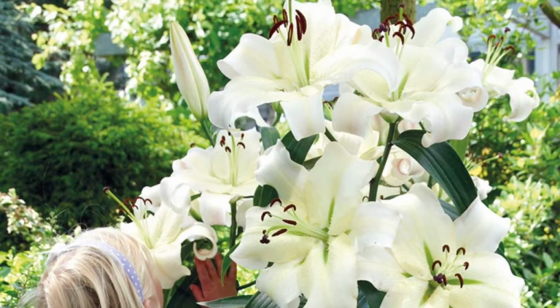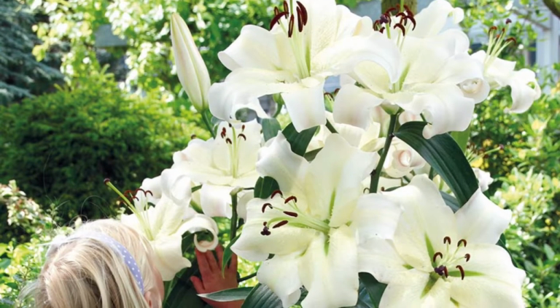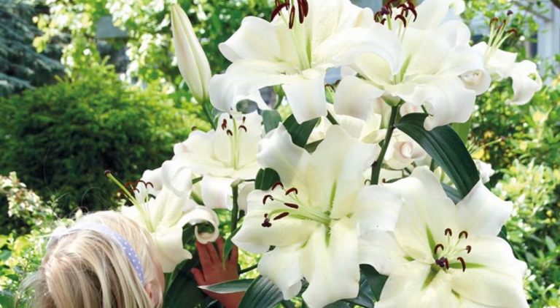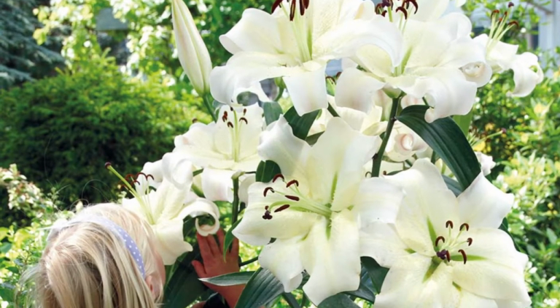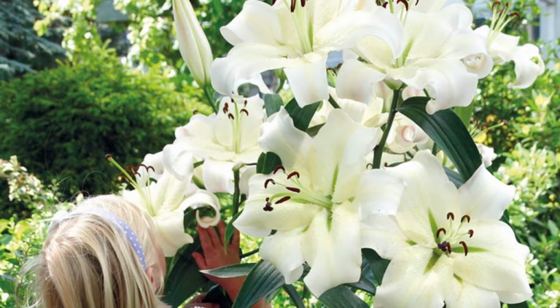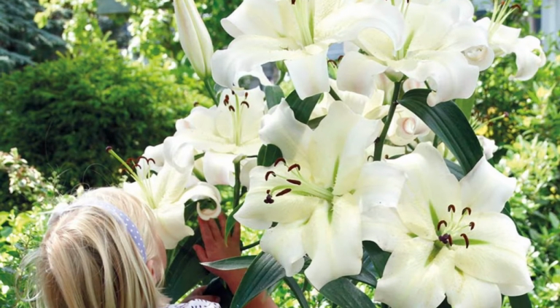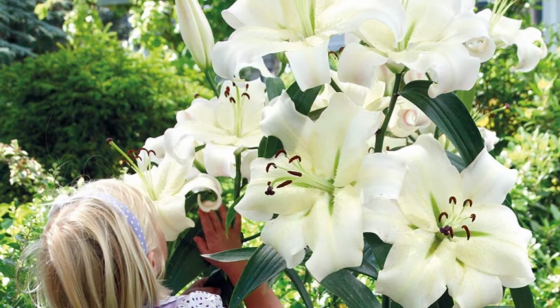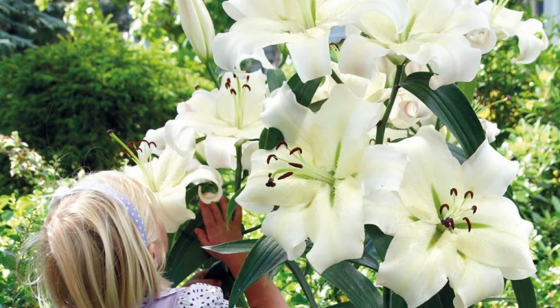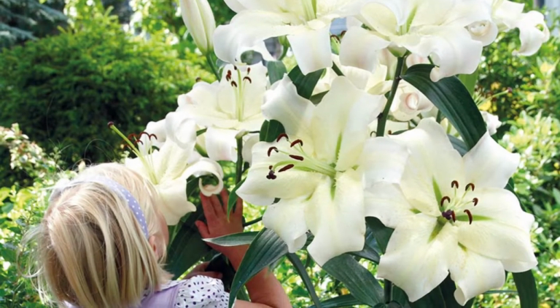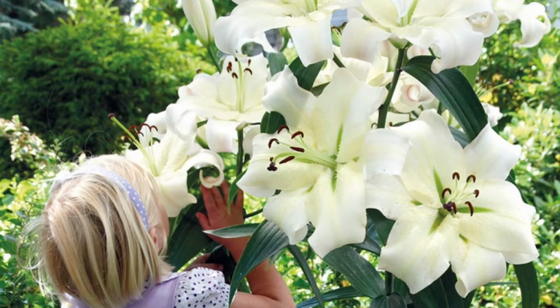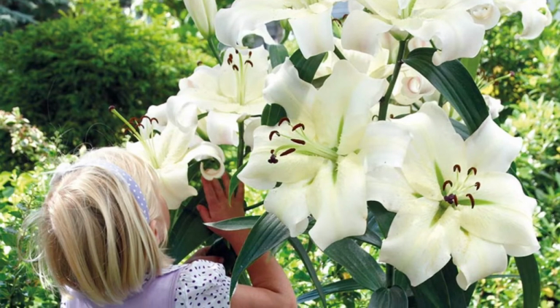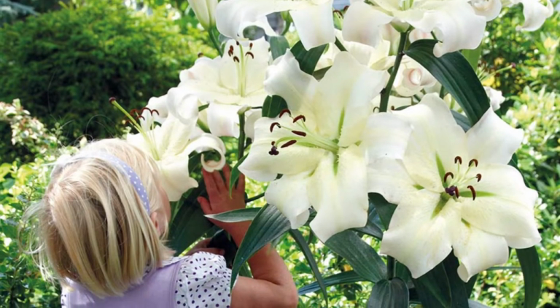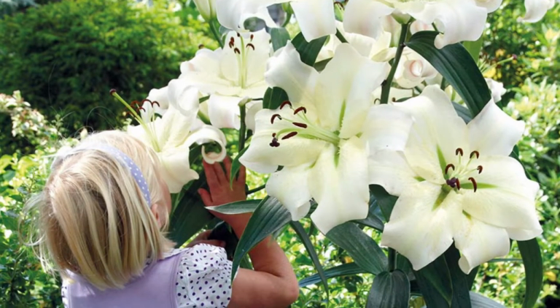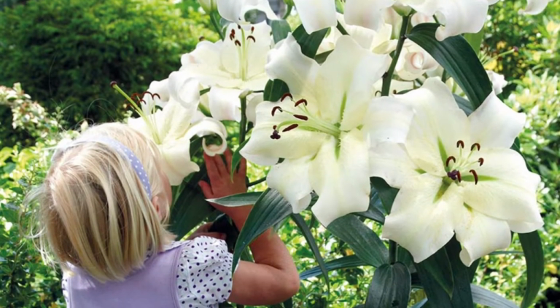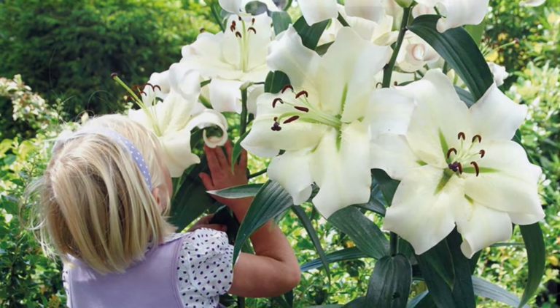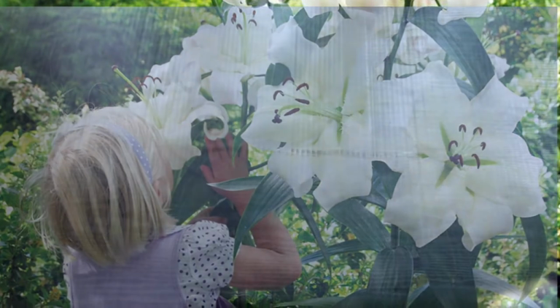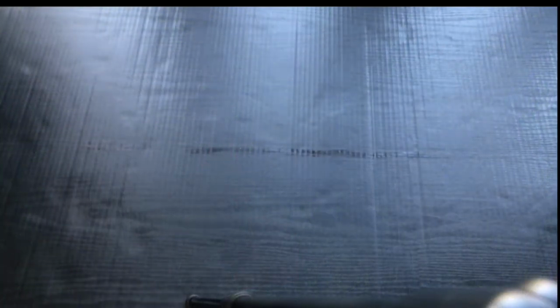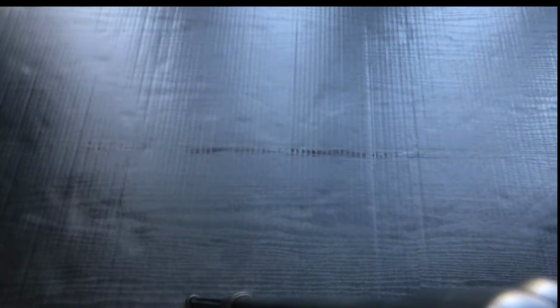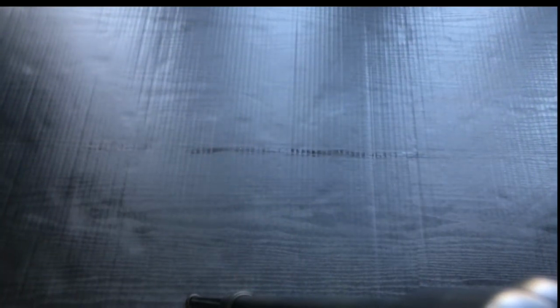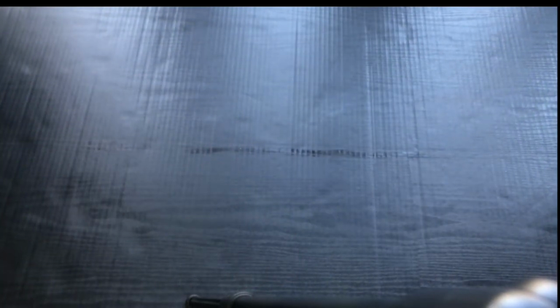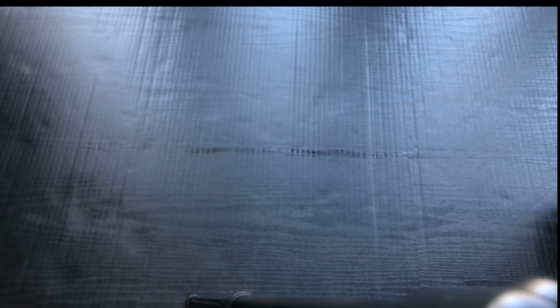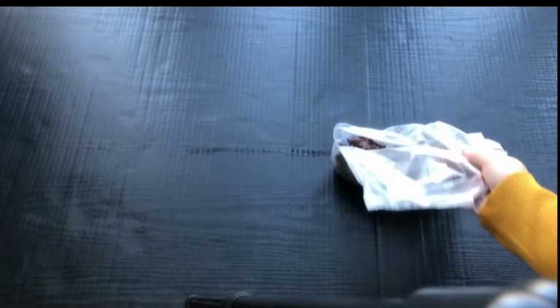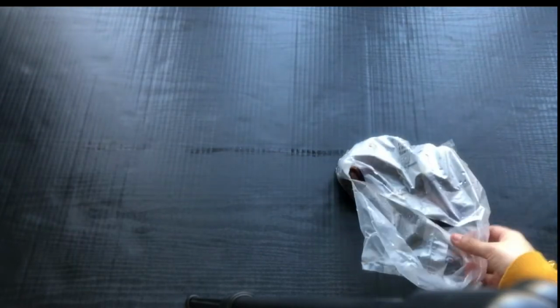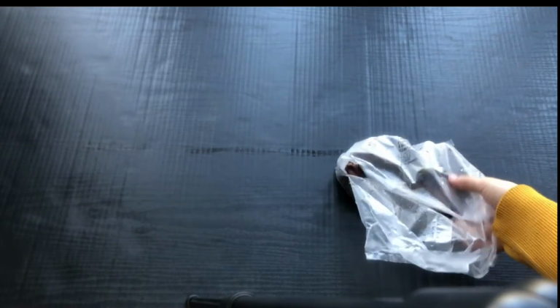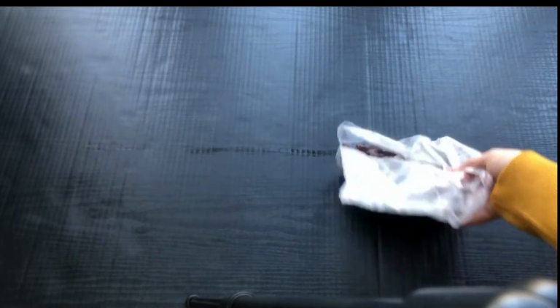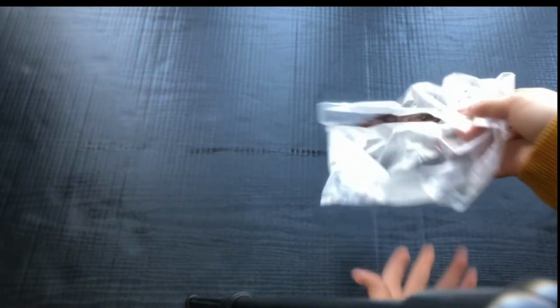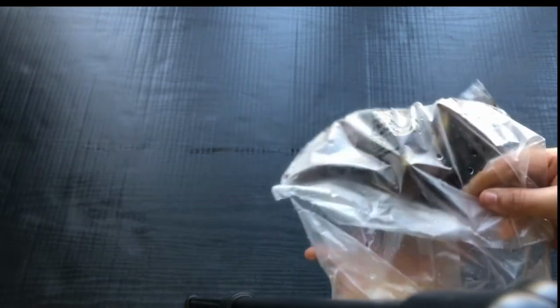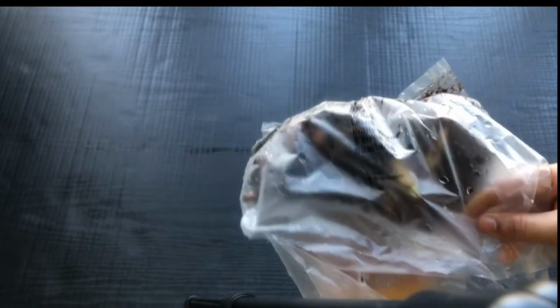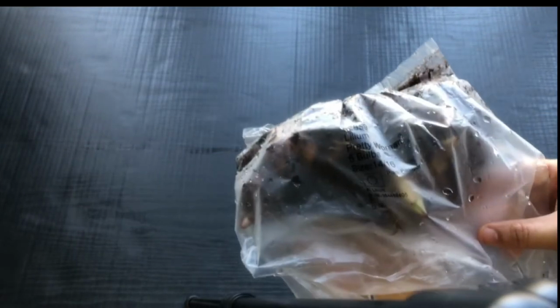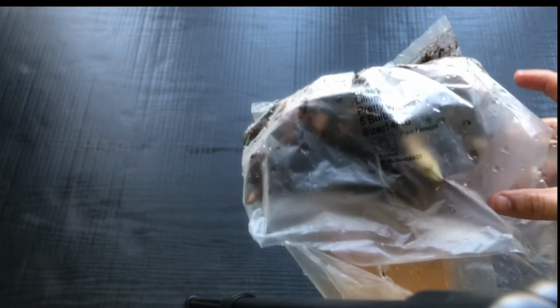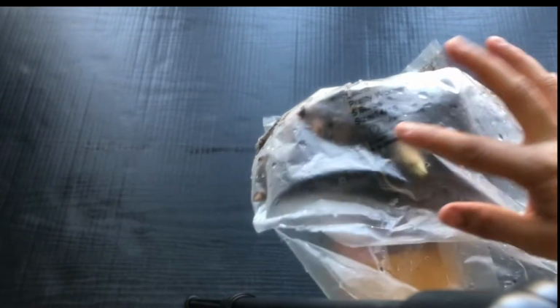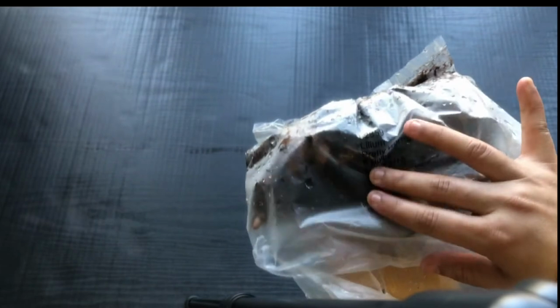Hi everyone and welcome back to Sana's Garden, and welcome if you're new here. I hope you all are doing great. In this video I'm planting tree lilies, specifically the variety Pretty Woman lily bulbs.